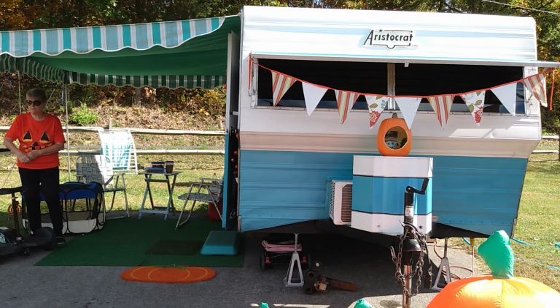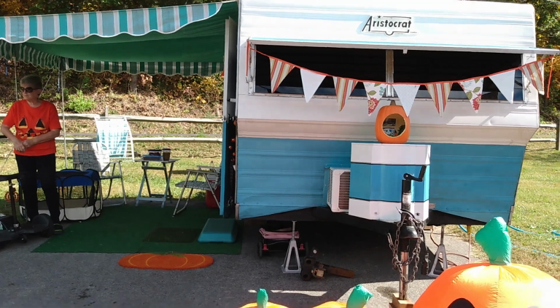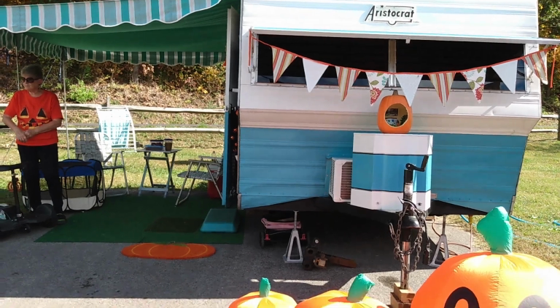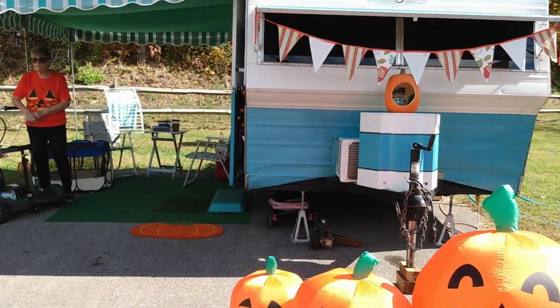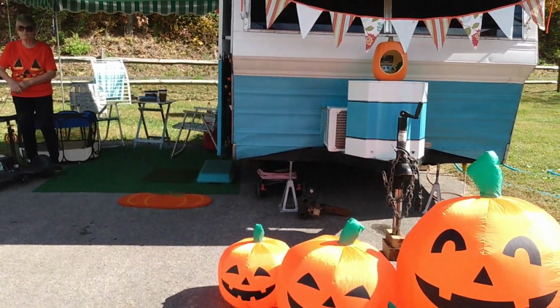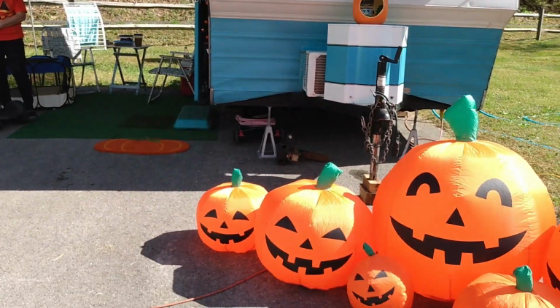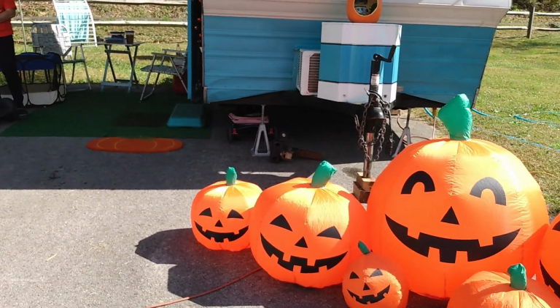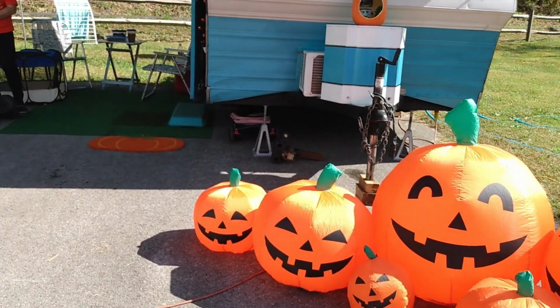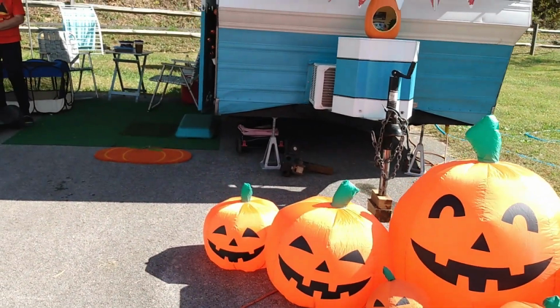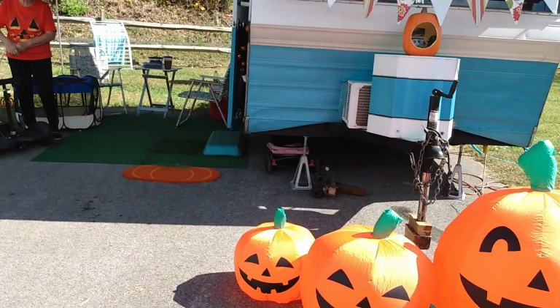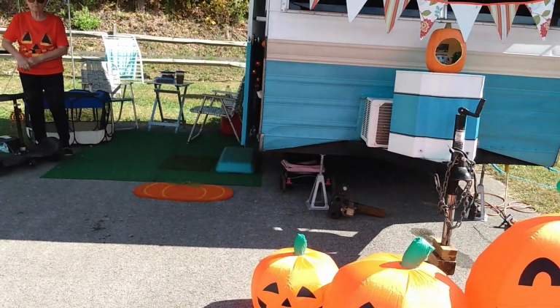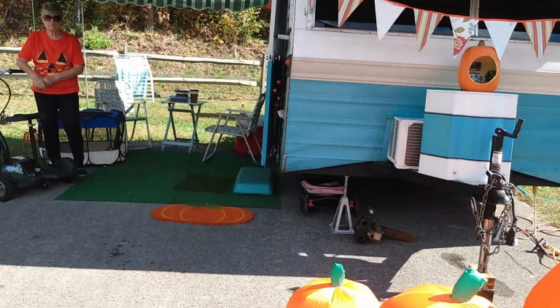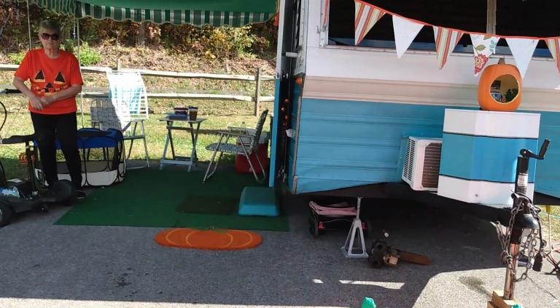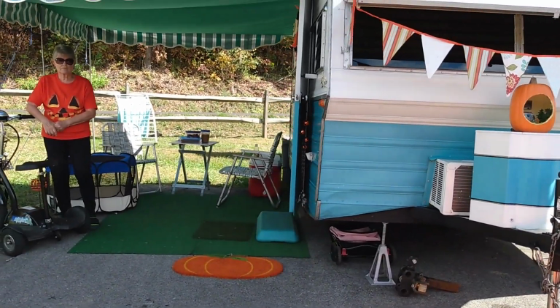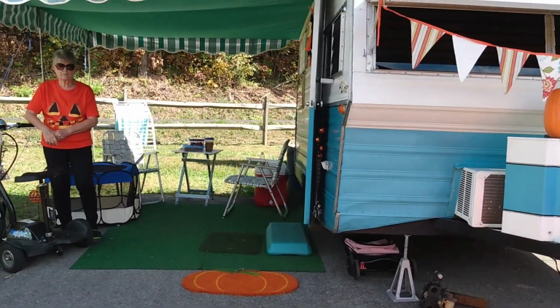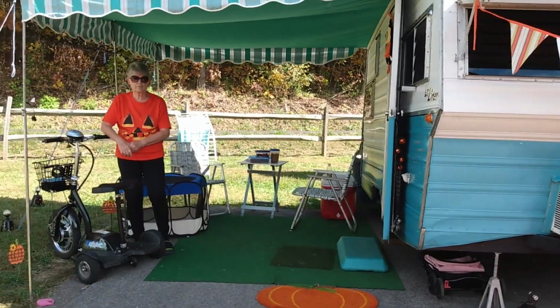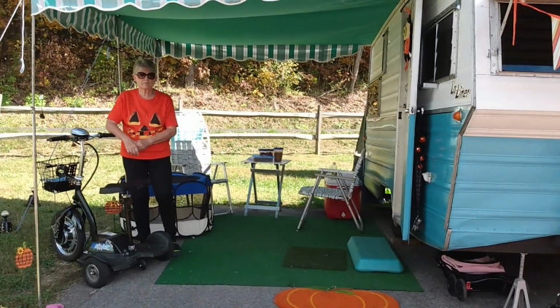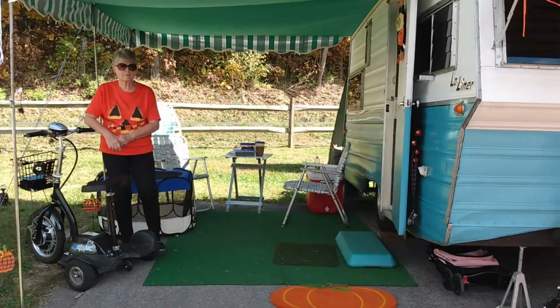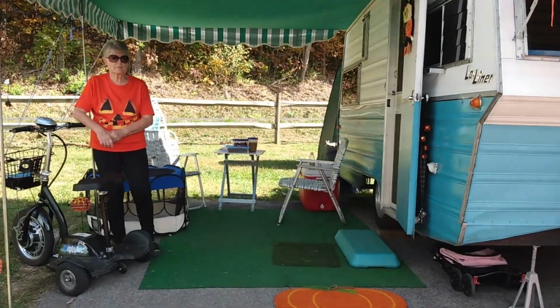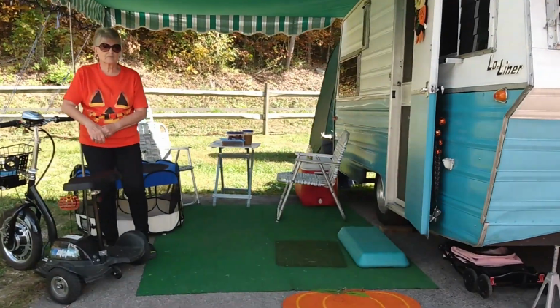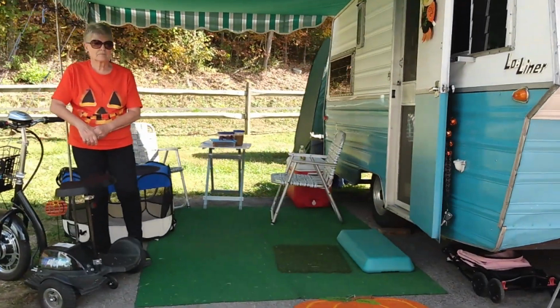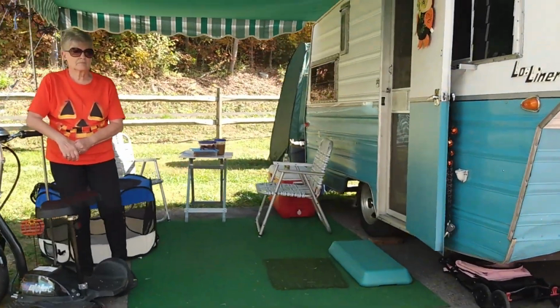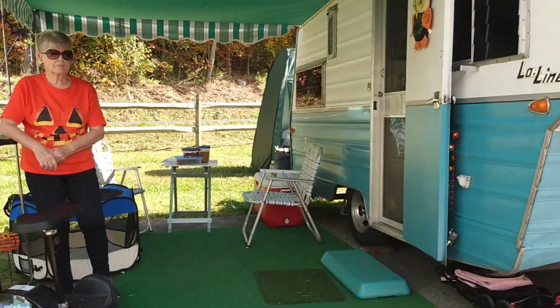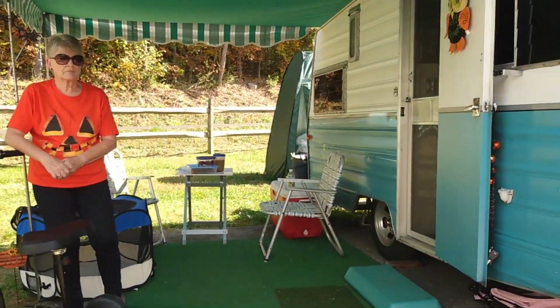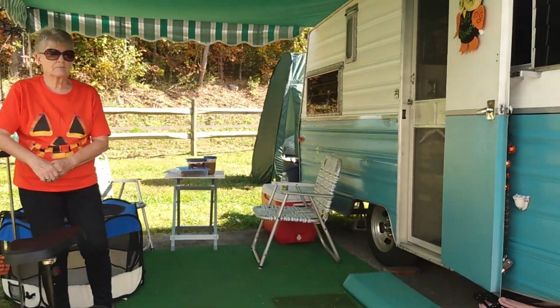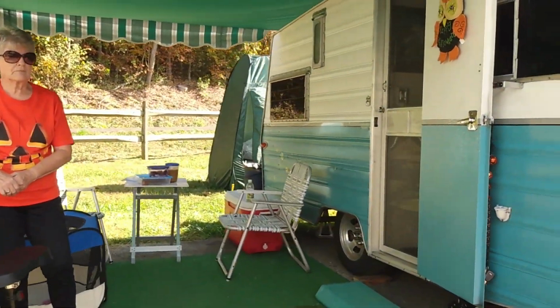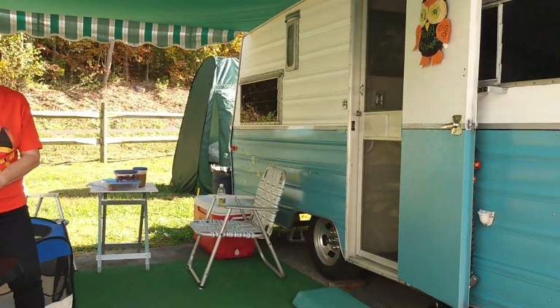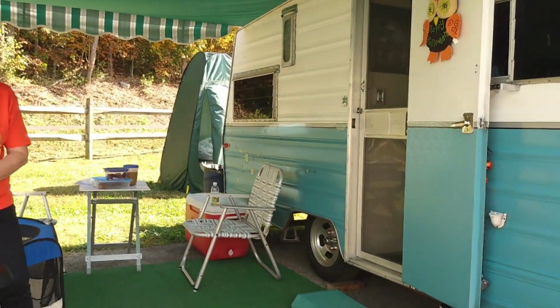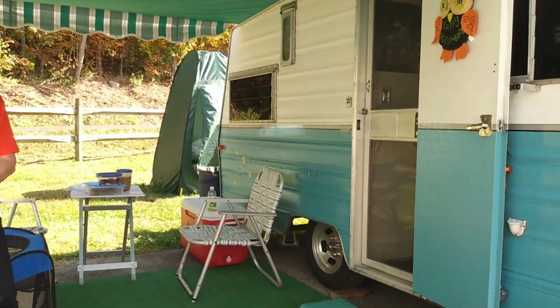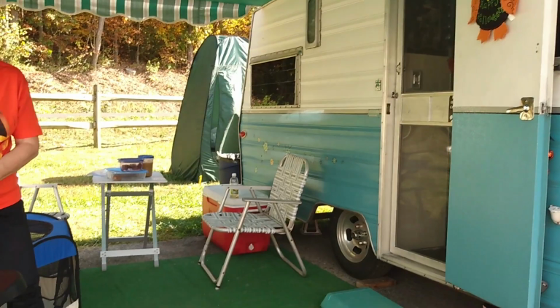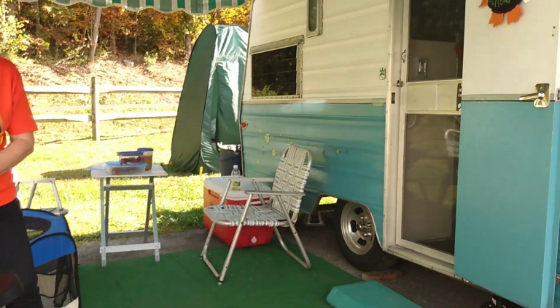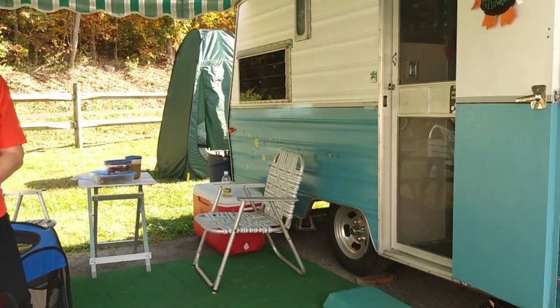I'm here with Marsha. She is the event host — her and her husband Alan — and she is going to show us her camper. Say hi, Marsha. Hi.